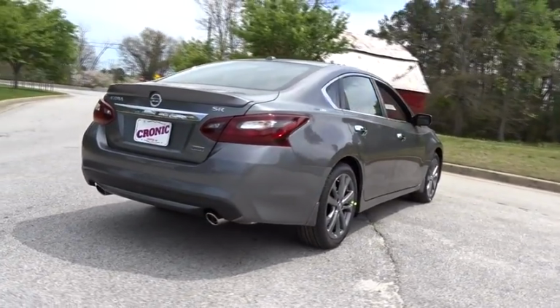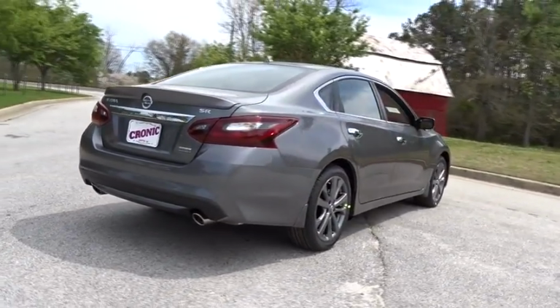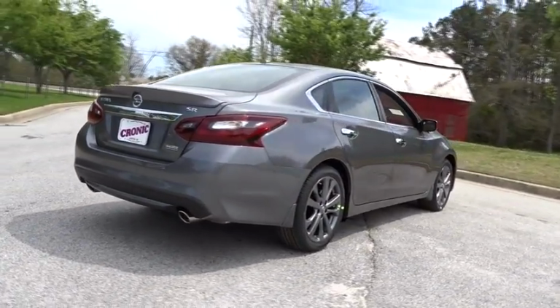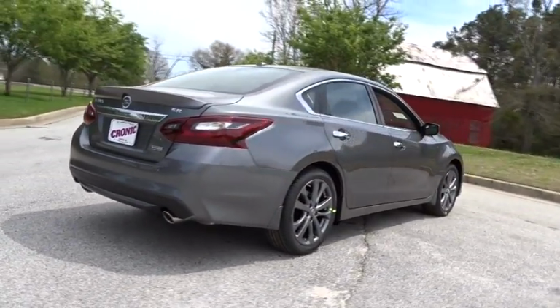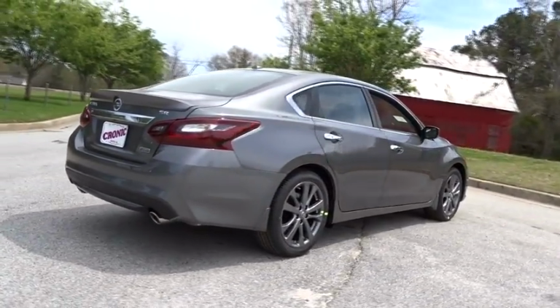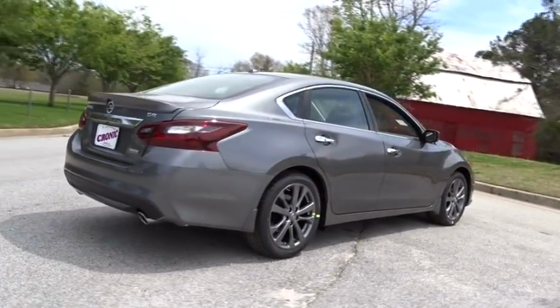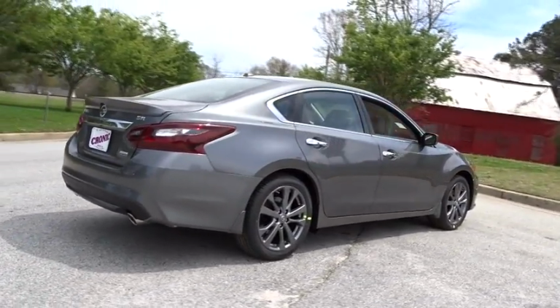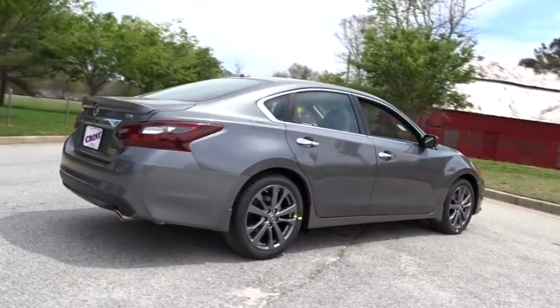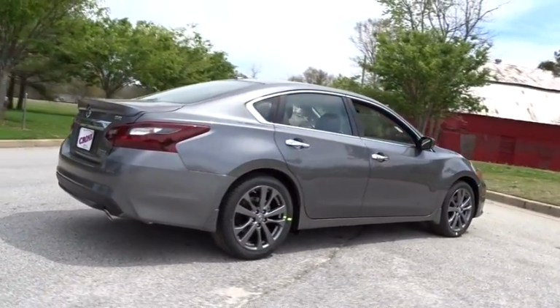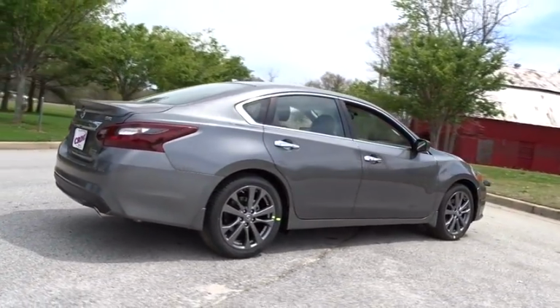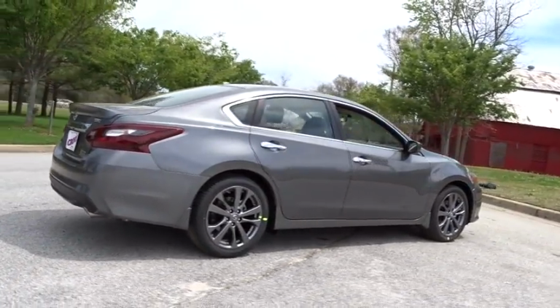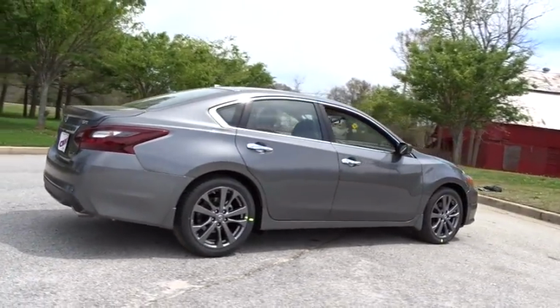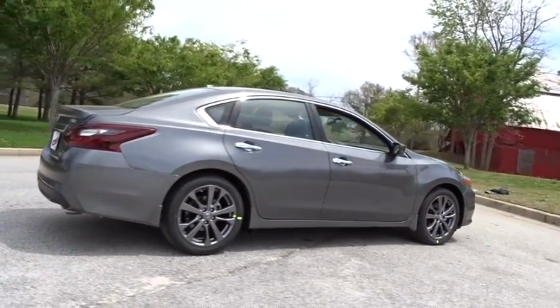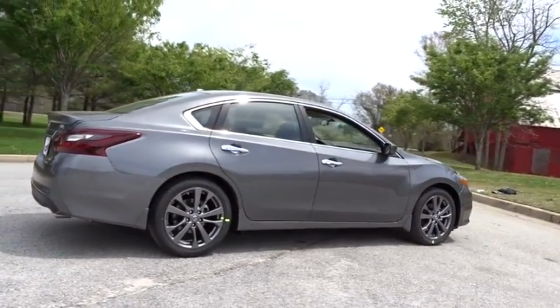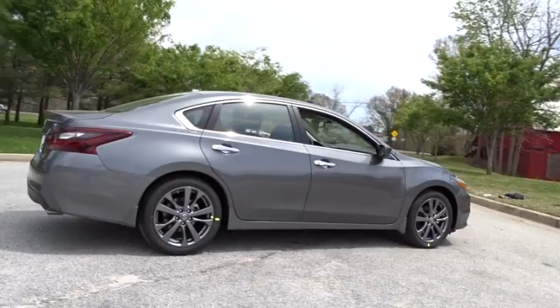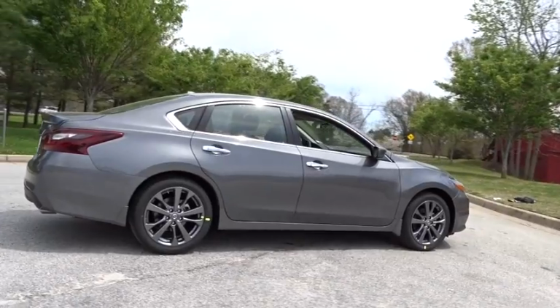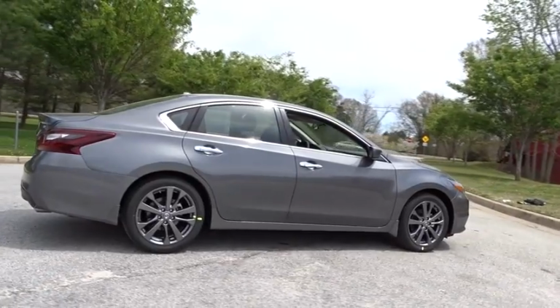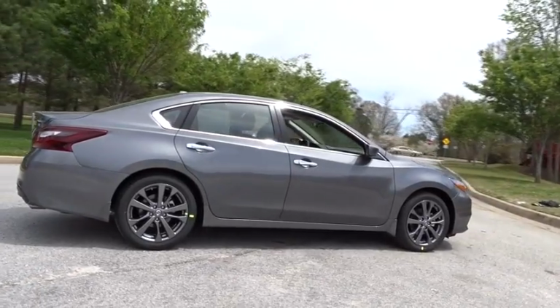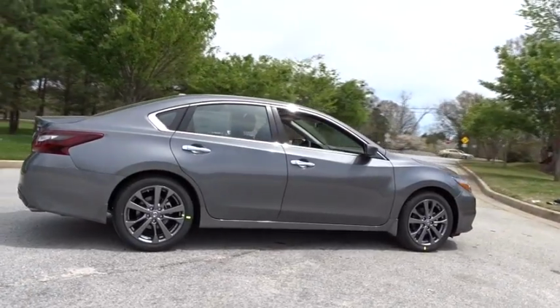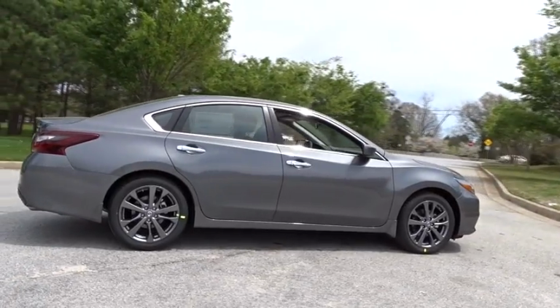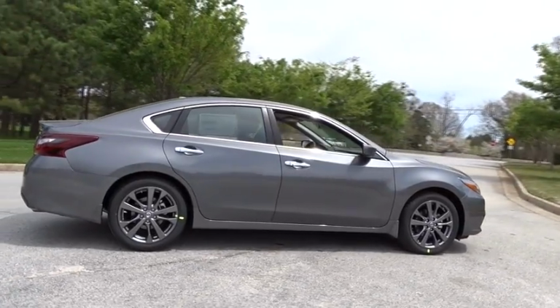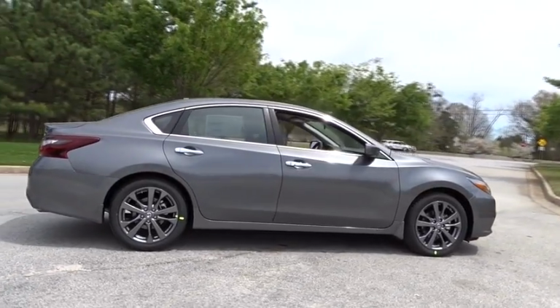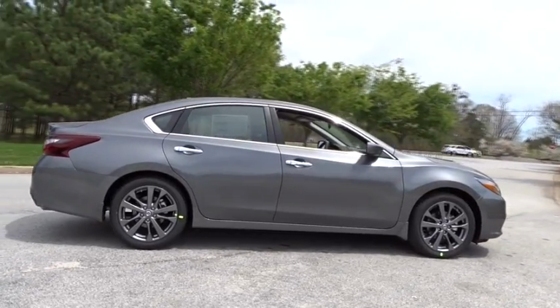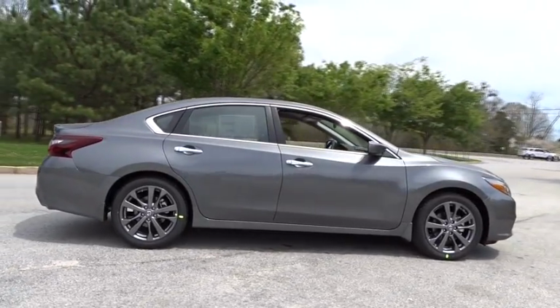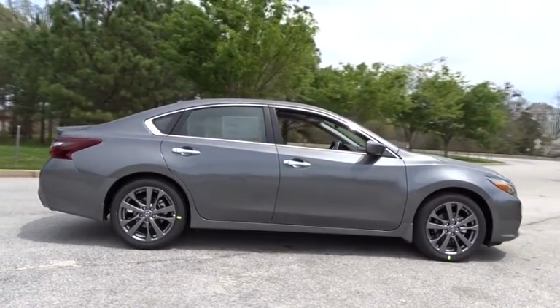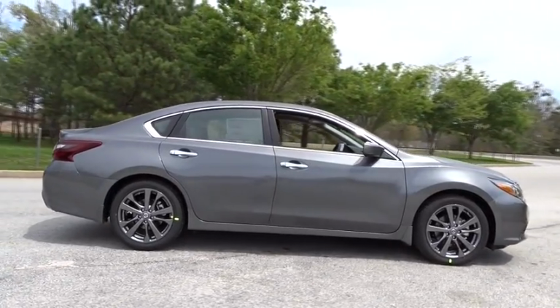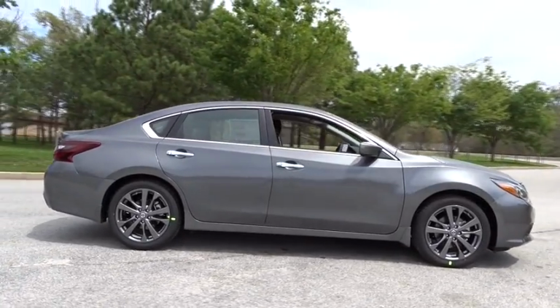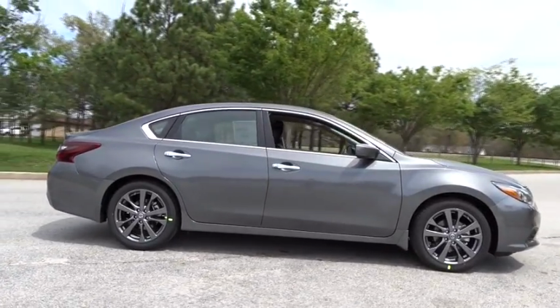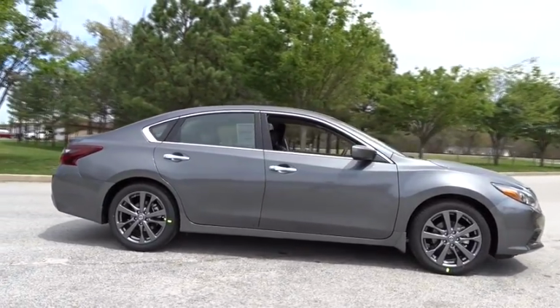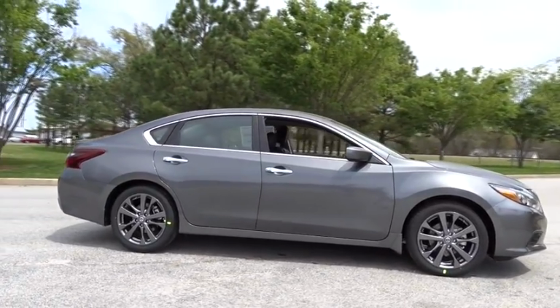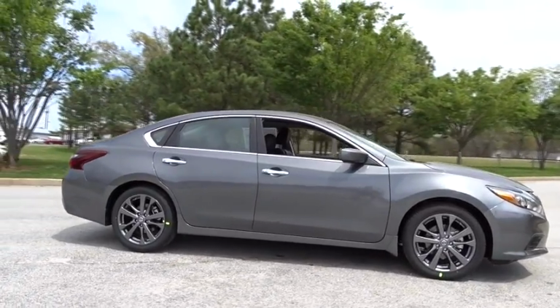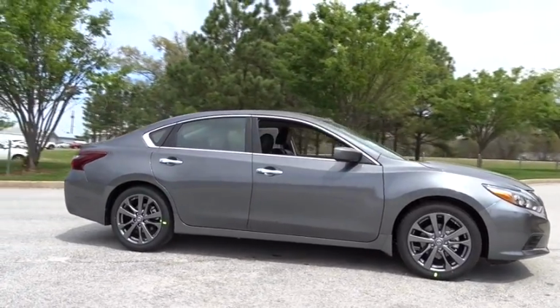Stability control. Traction control. Anti-lock braking system. Keyless entry. Steering wheel audio controls. Backup camera. Bluetooth.